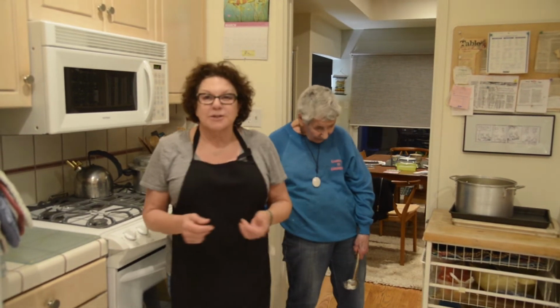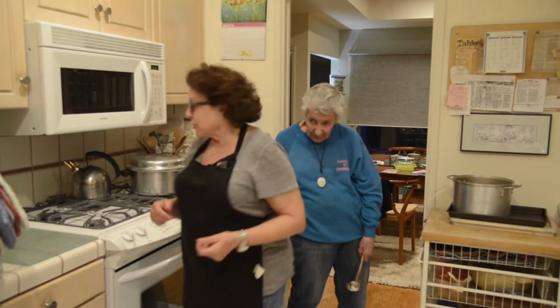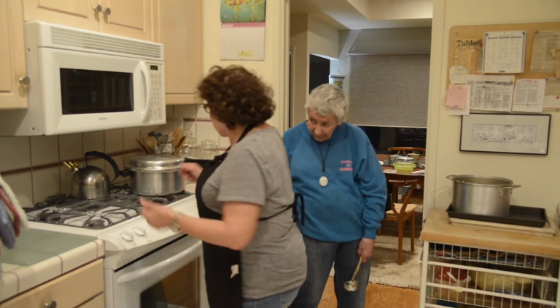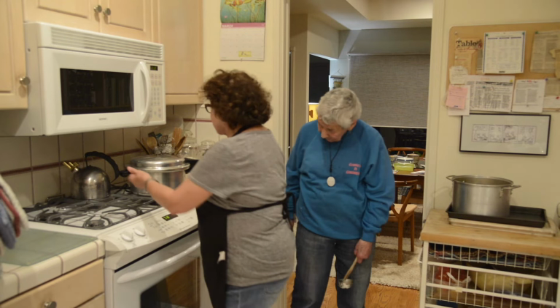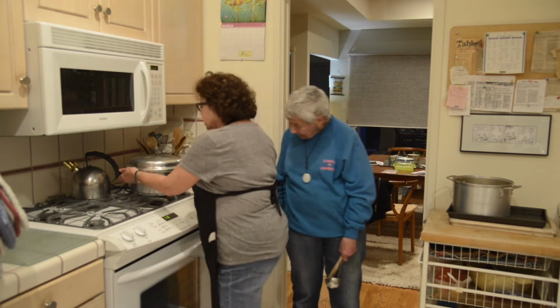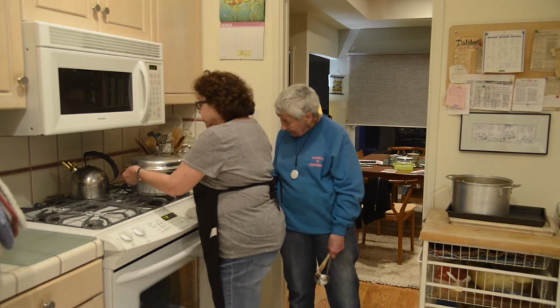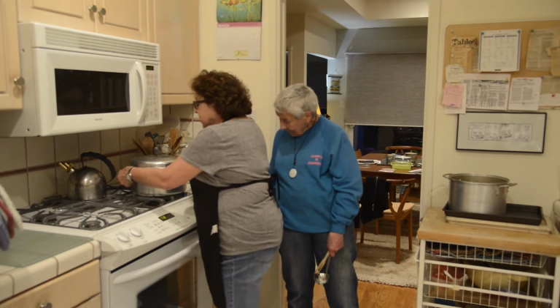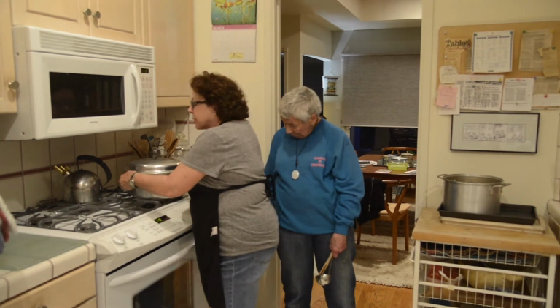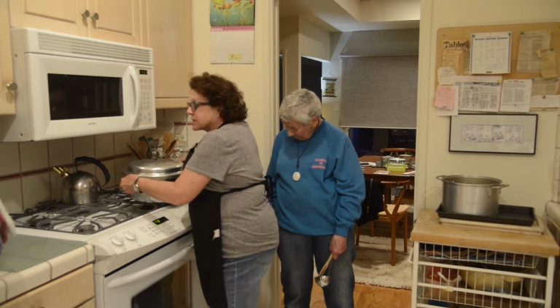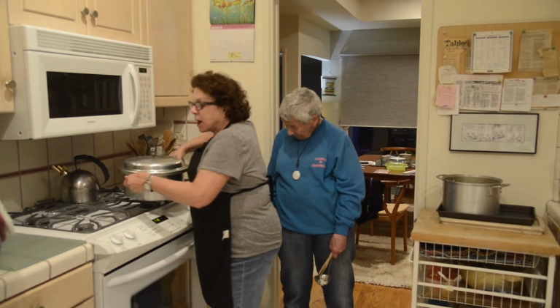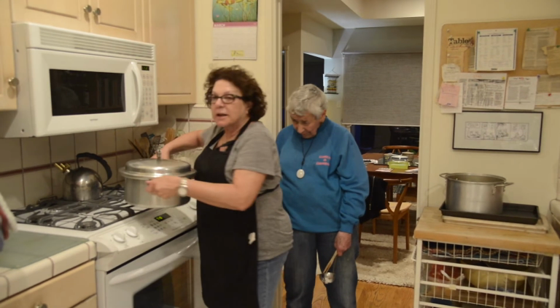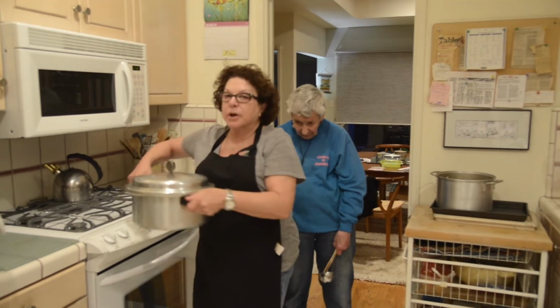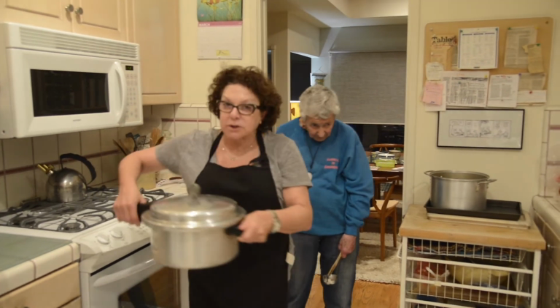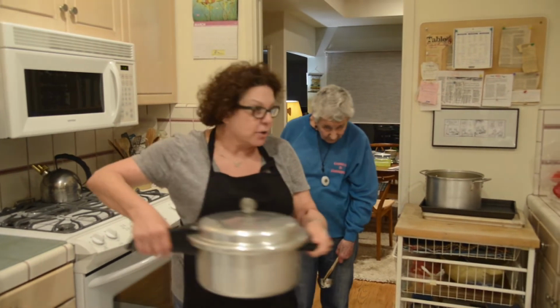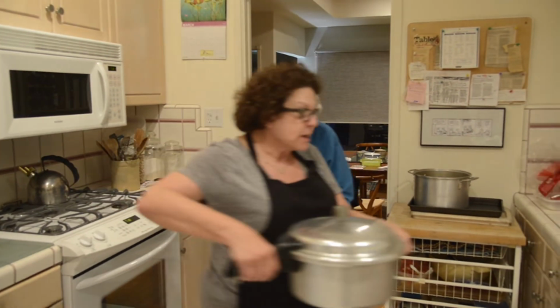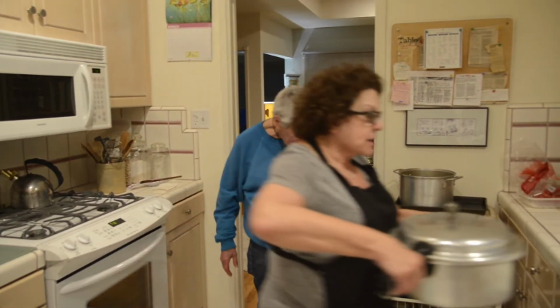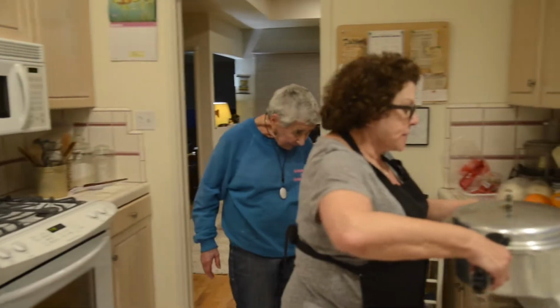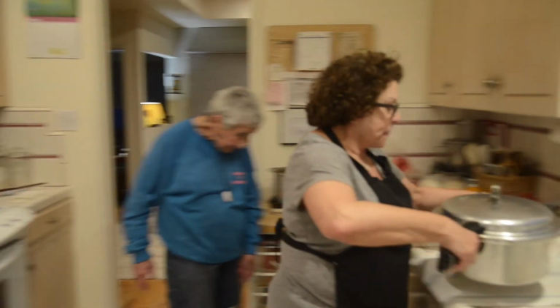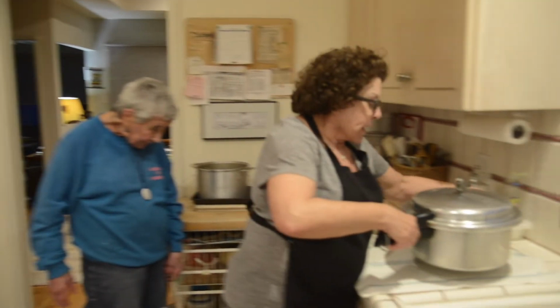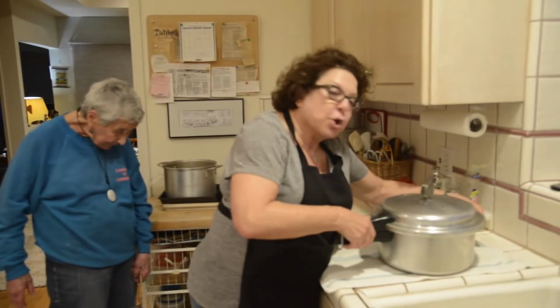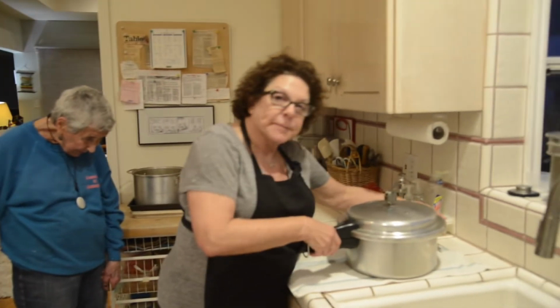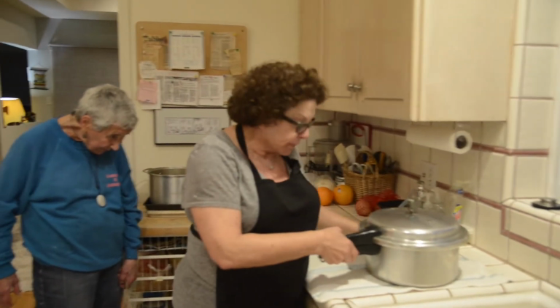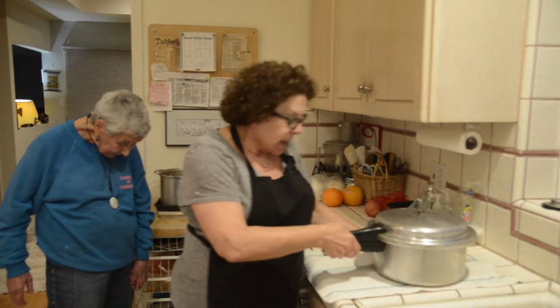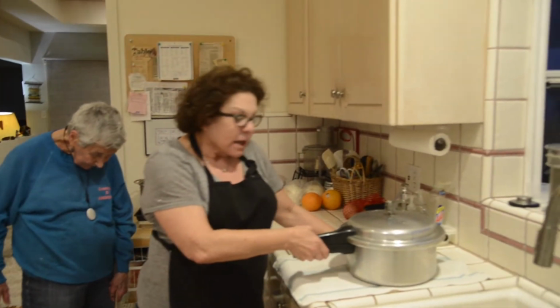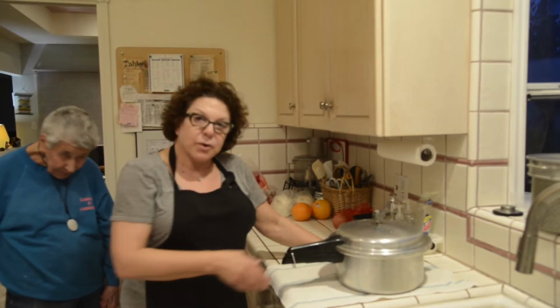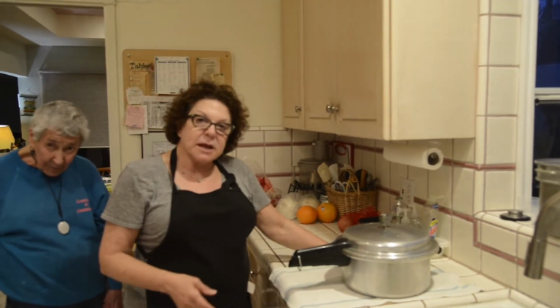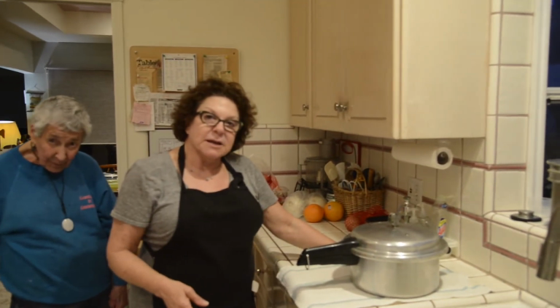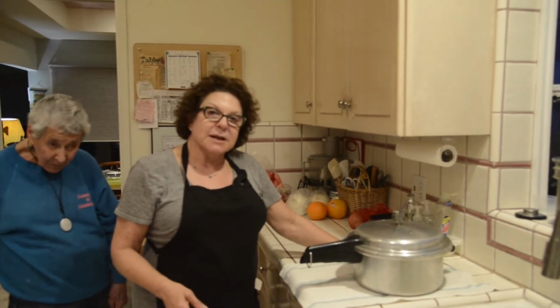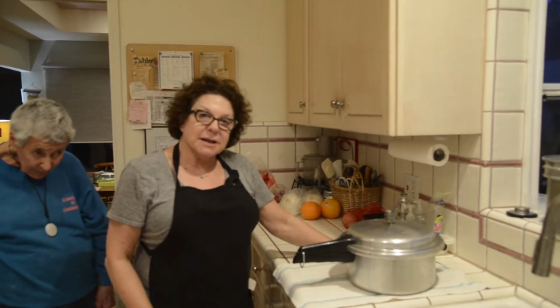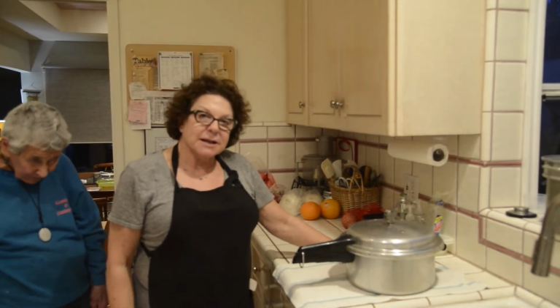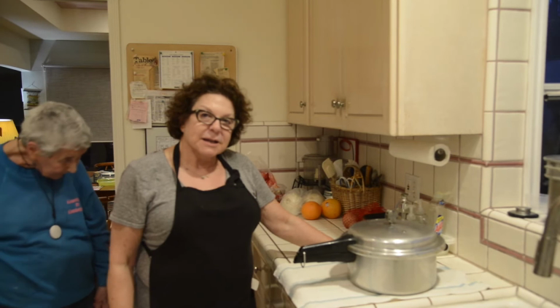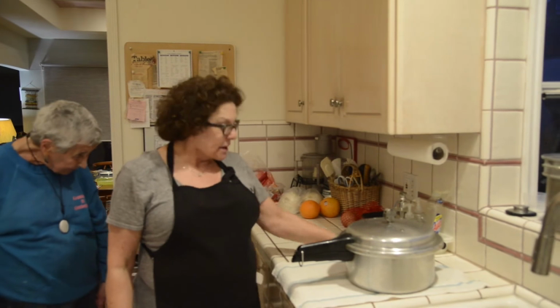So here we are, we're walking over. It was on, and now it's cooled down. We cooked it for about 25 minutes under pressure, and that little thing on the top was rattling.